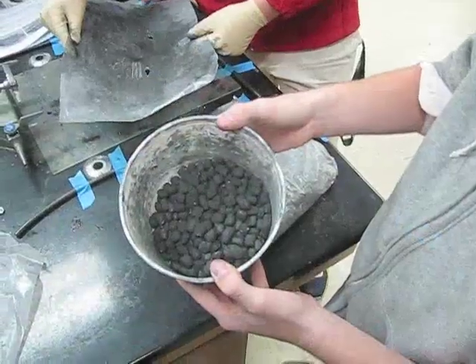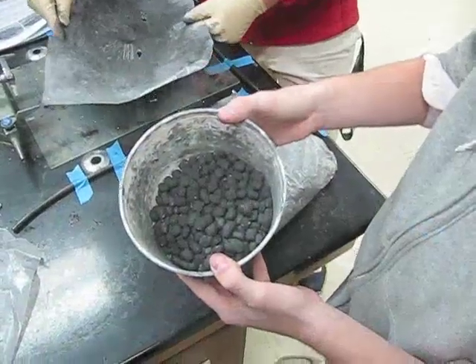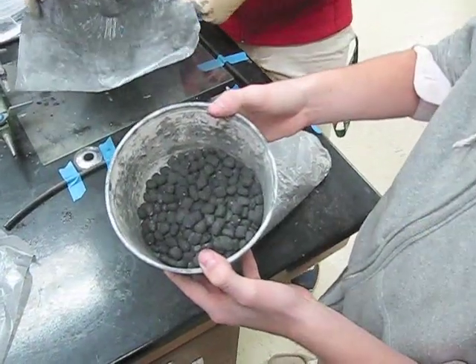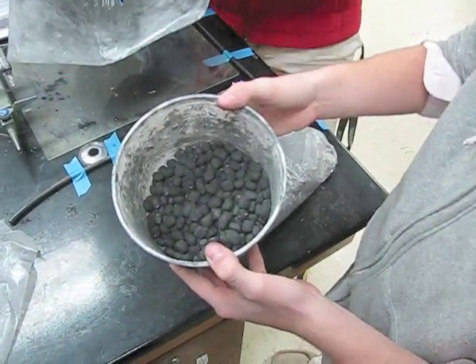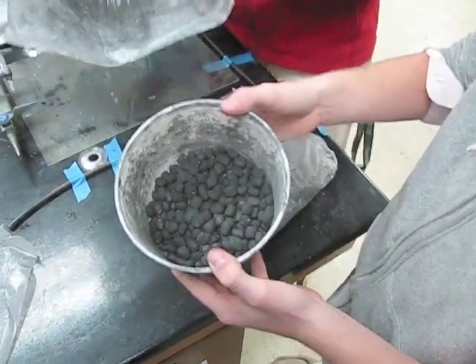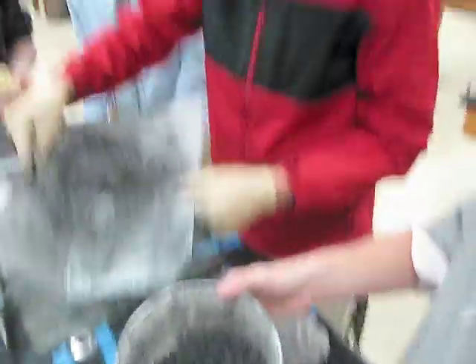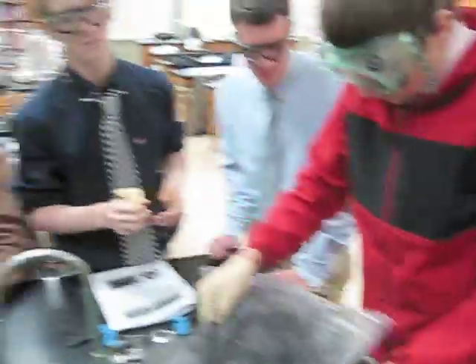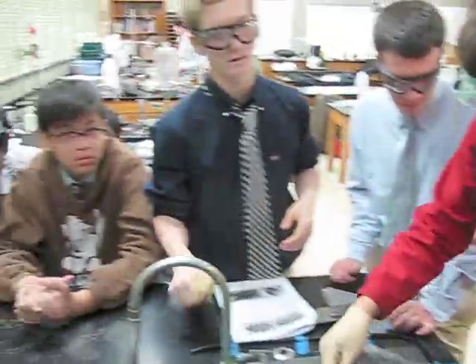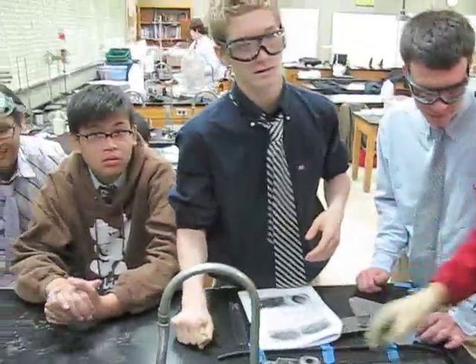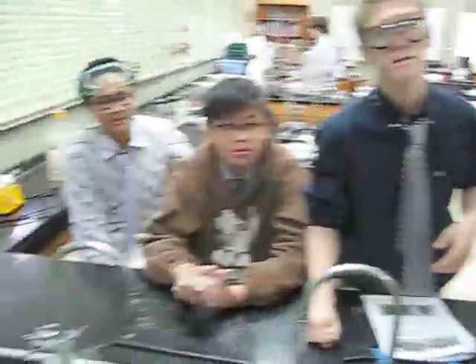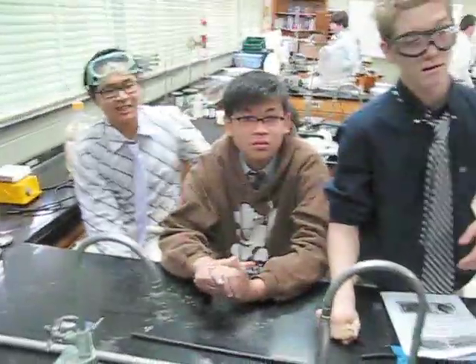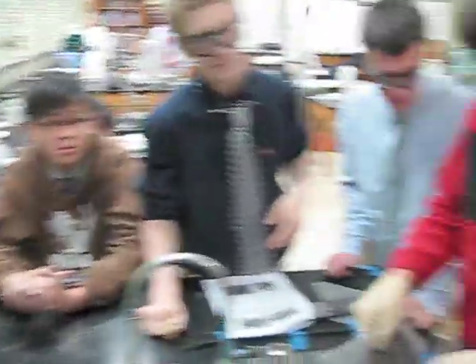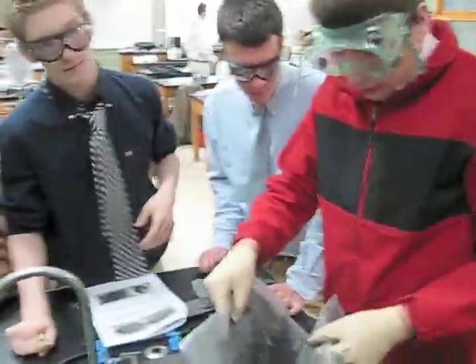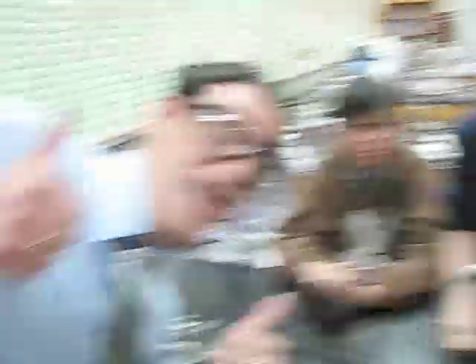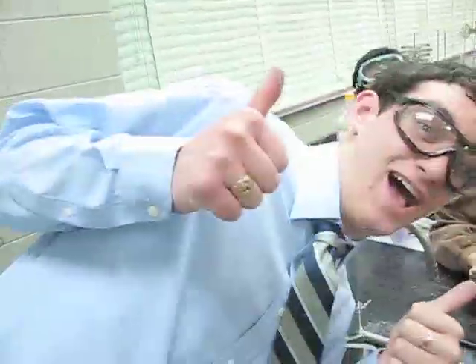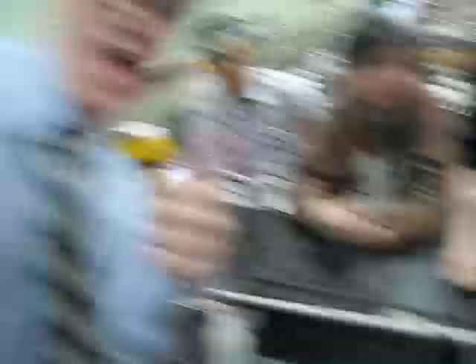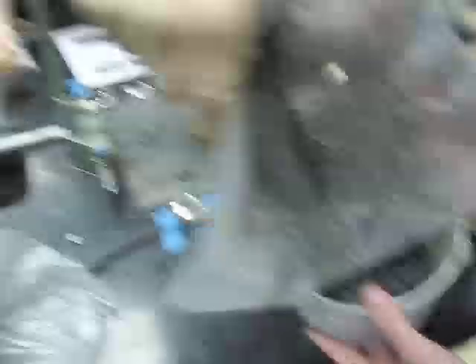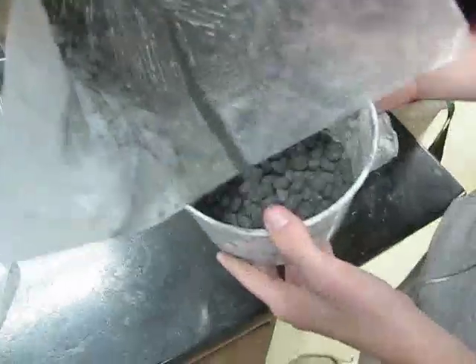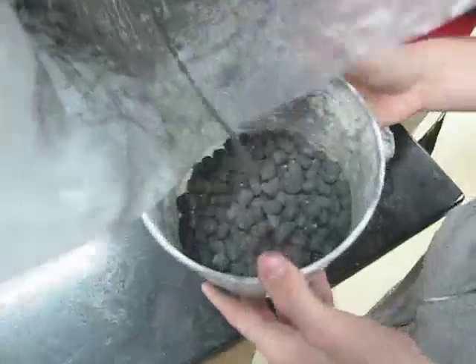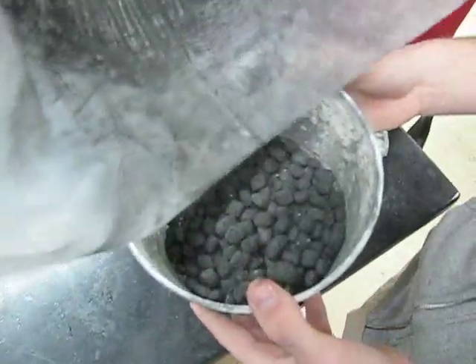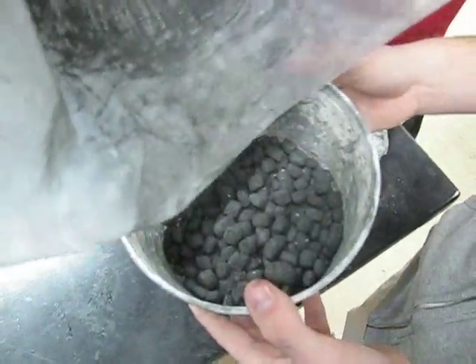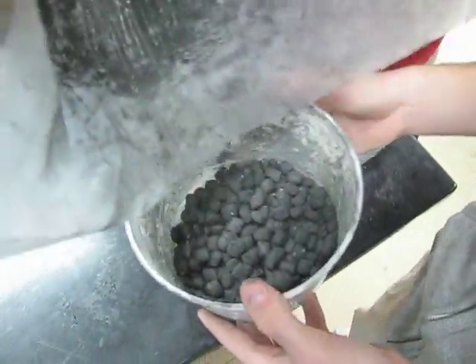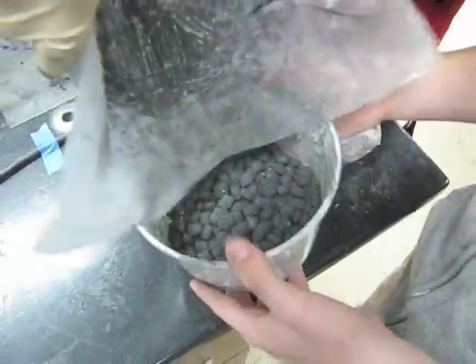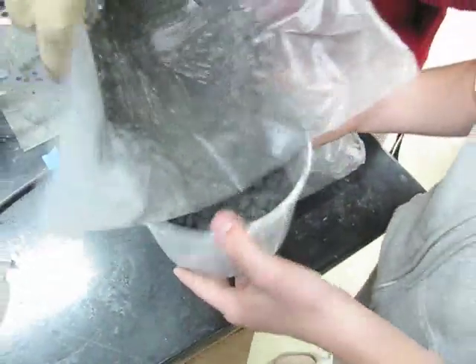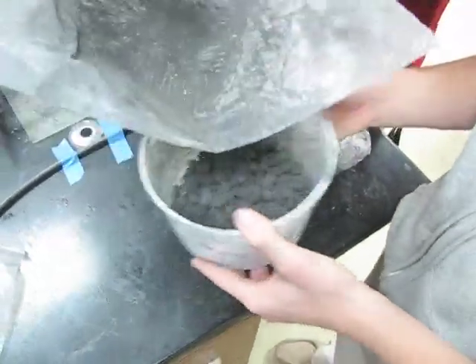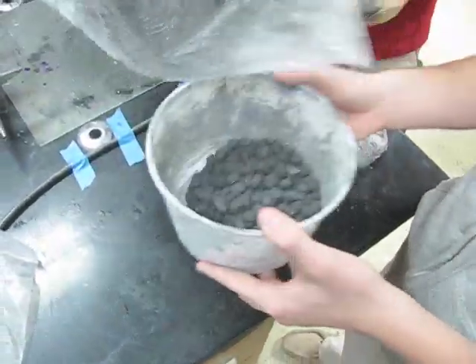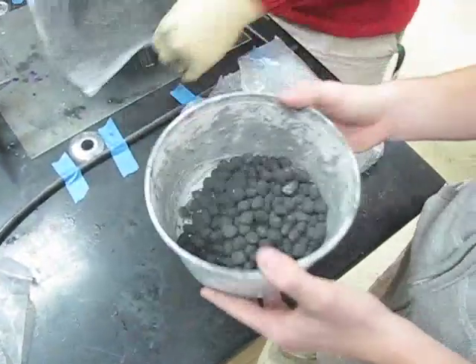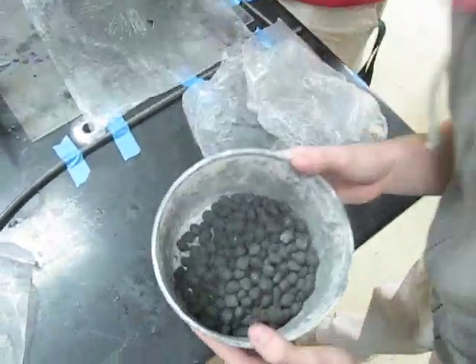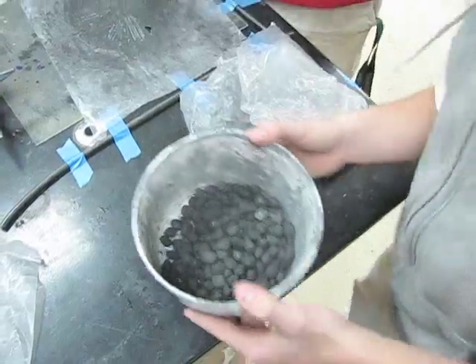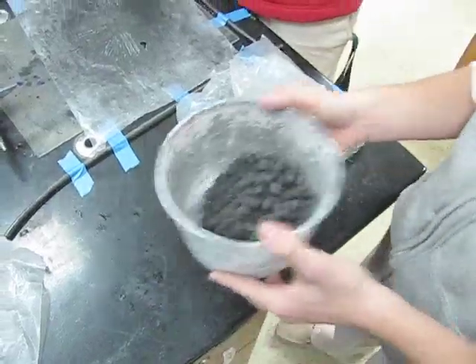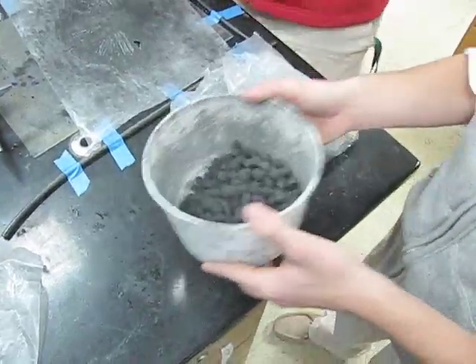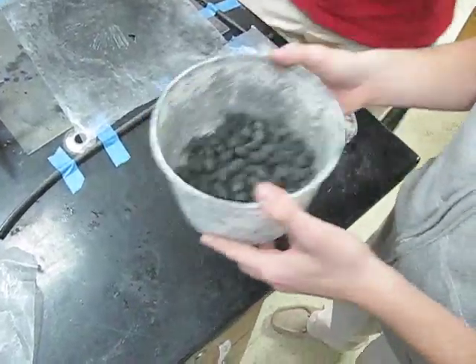Here we have our black powder prime zinc stars and we're dusting them in black powder at the moment, just making sure that everything is coated.